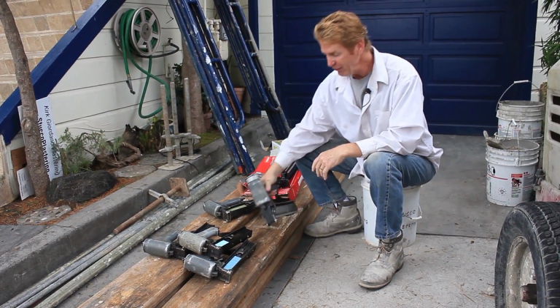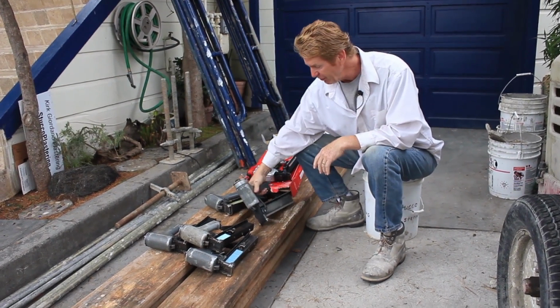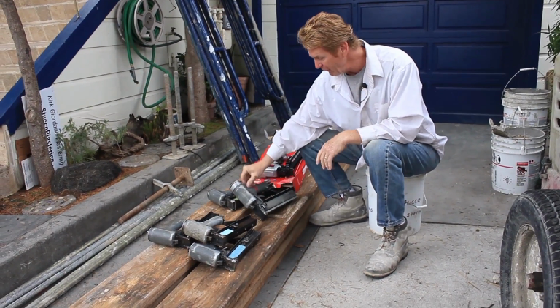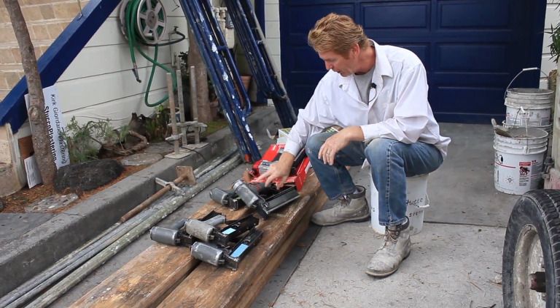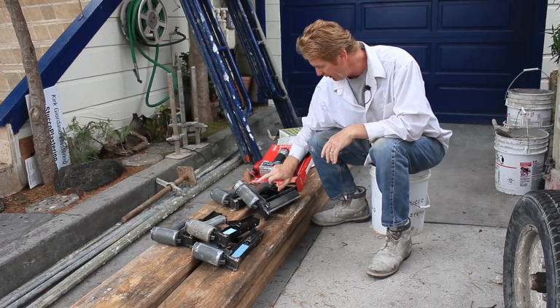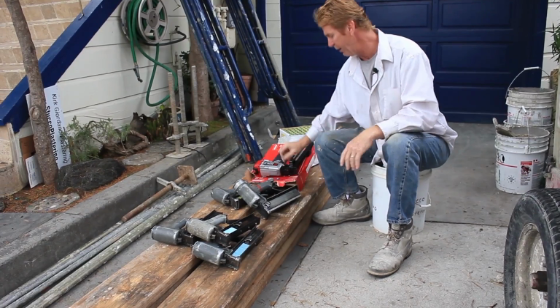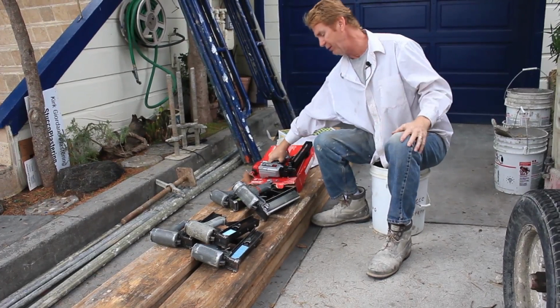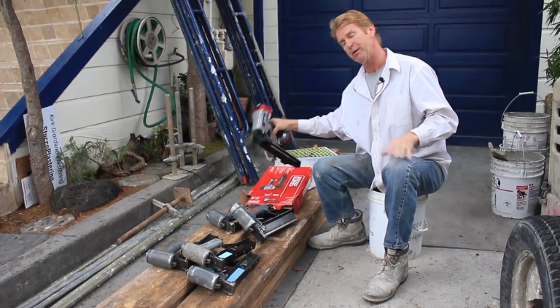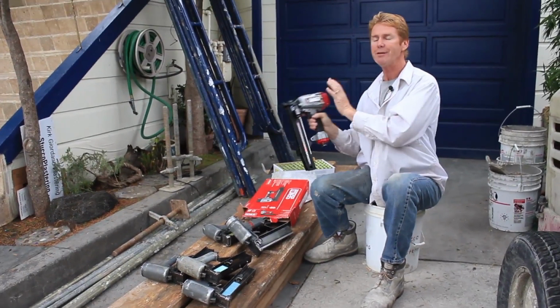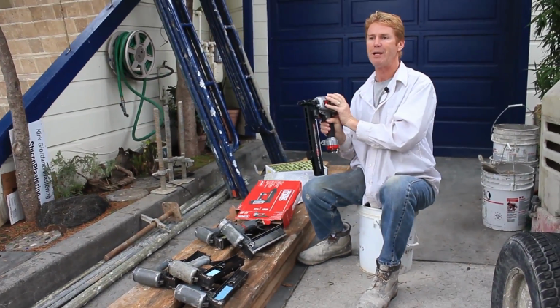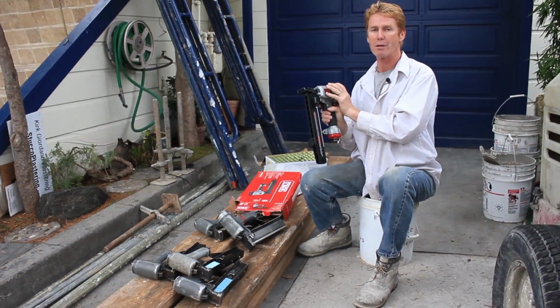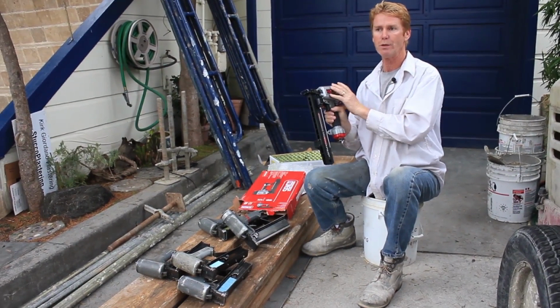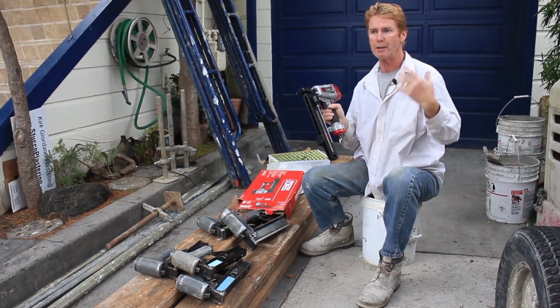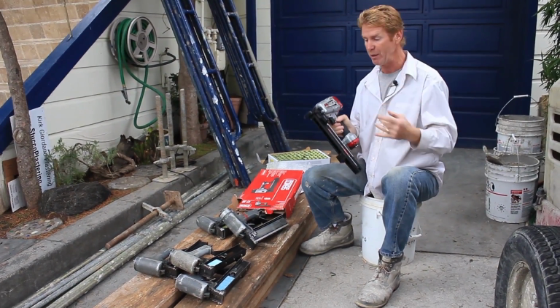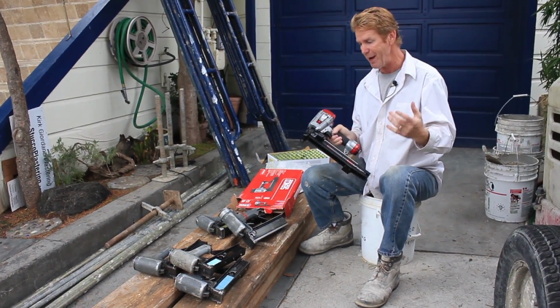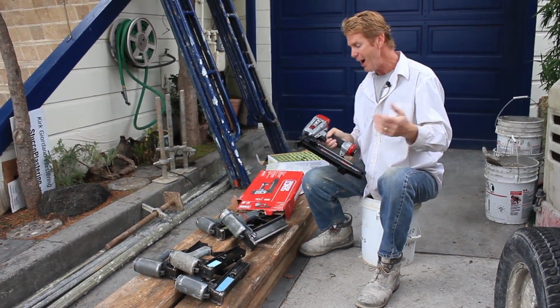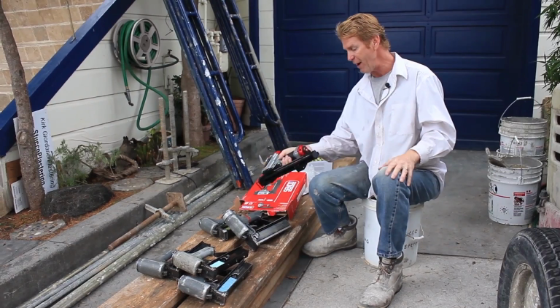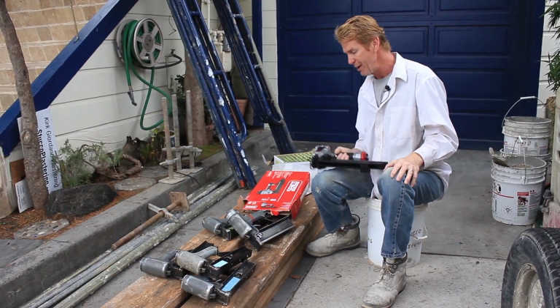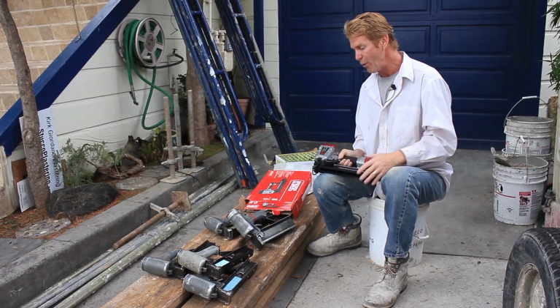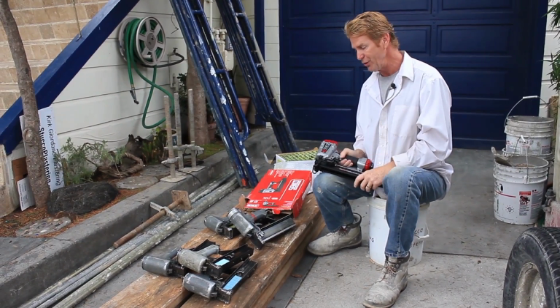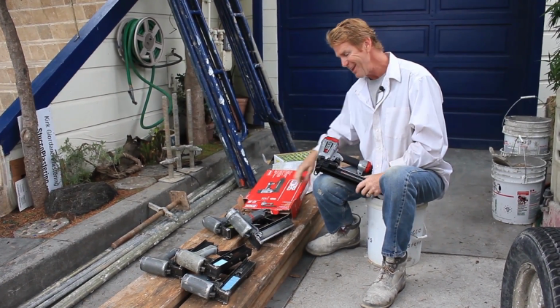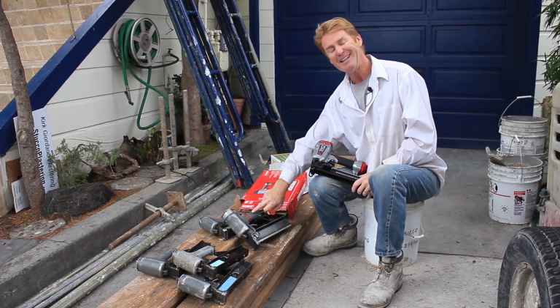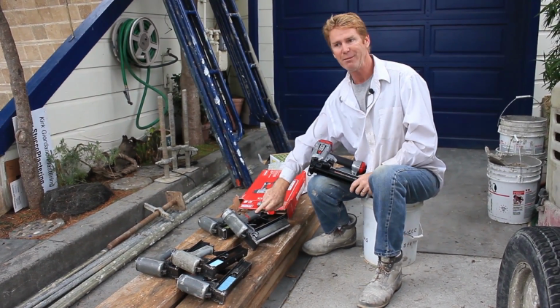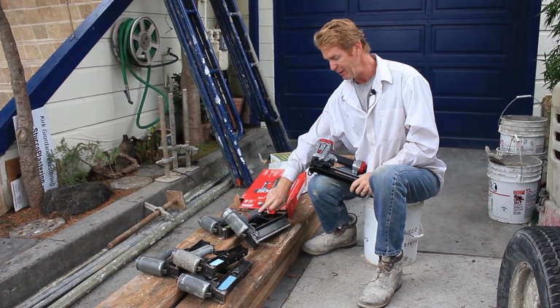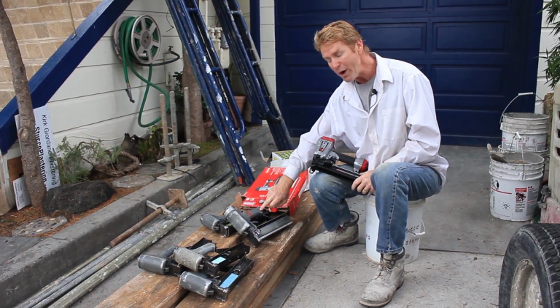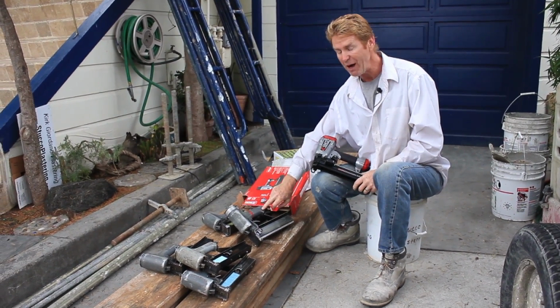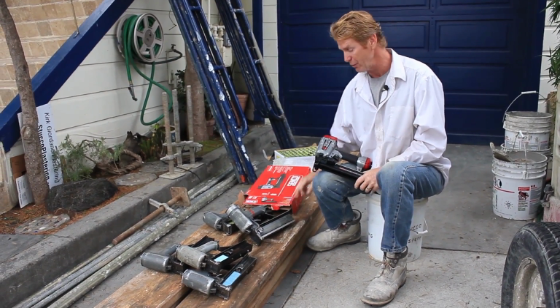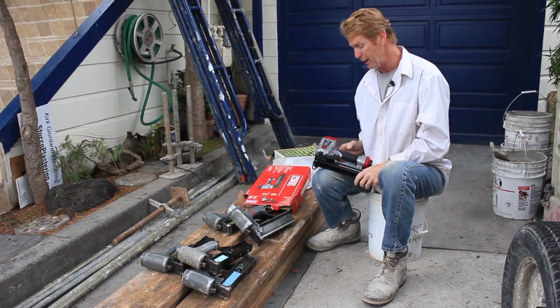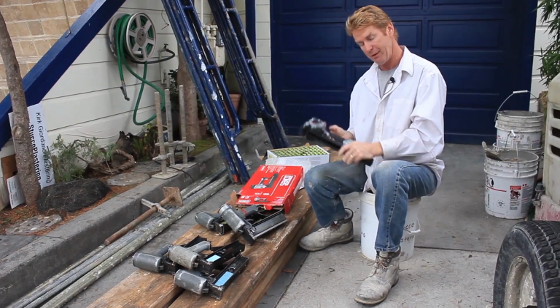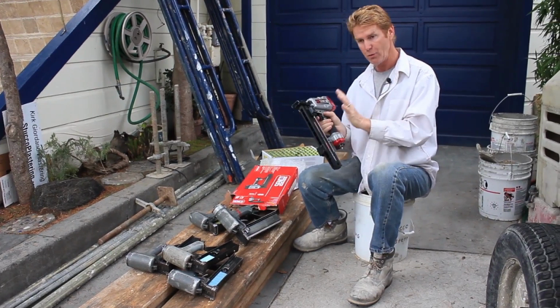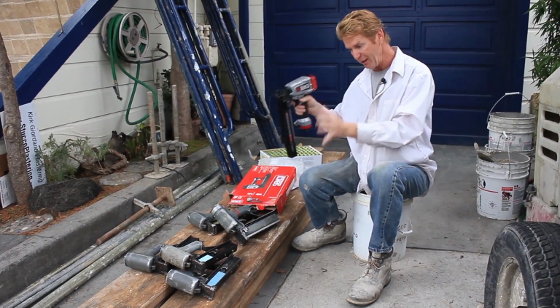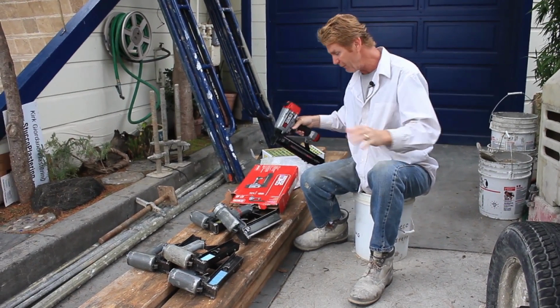There's no difference between this Senko here and this Senko here — this is just the updated model. So when you guys email me and say you can't find that one I'm using, mine is 10, maybe 15, 25 years old. These are the new ones. That's the difference.